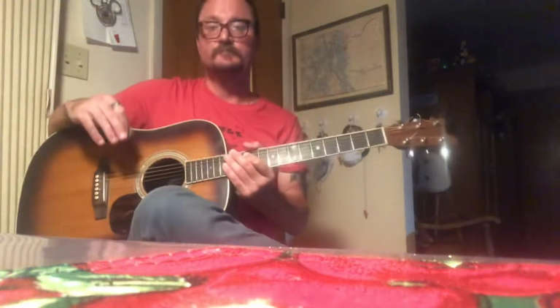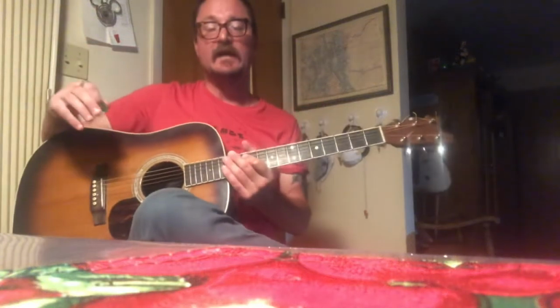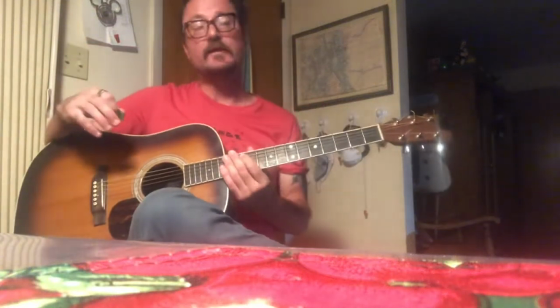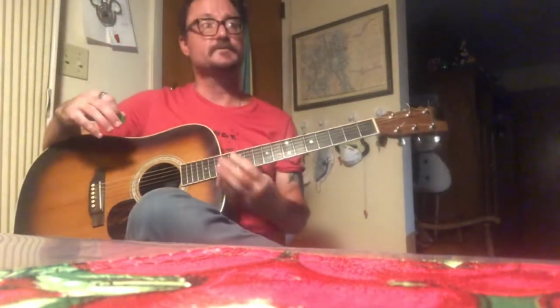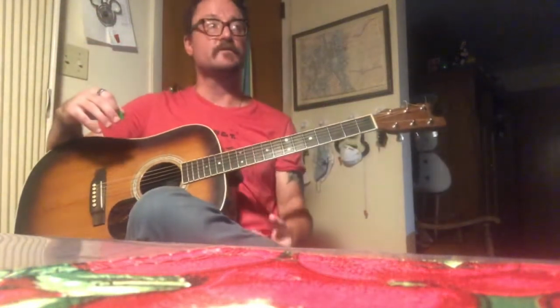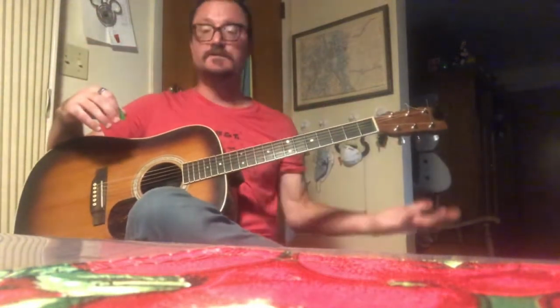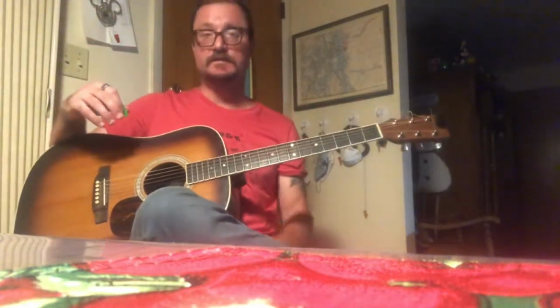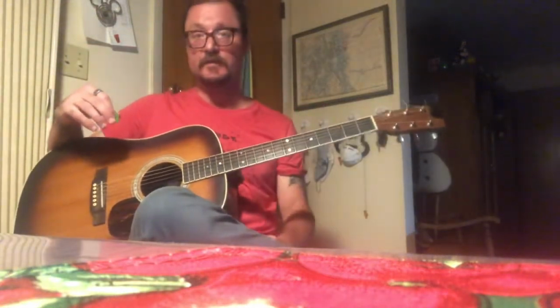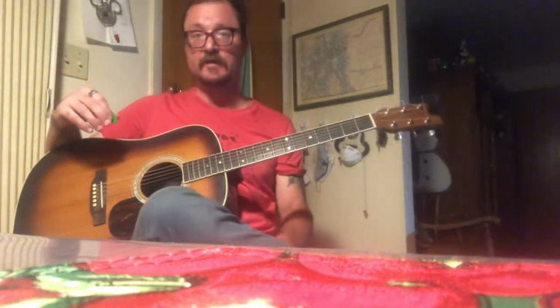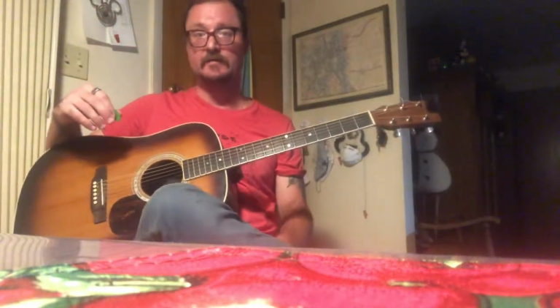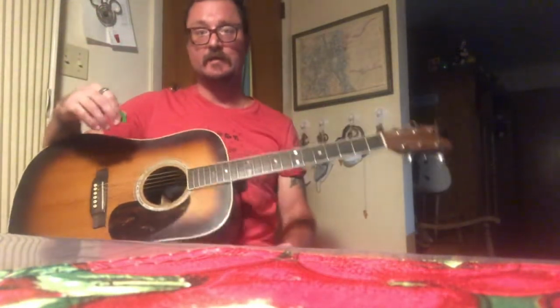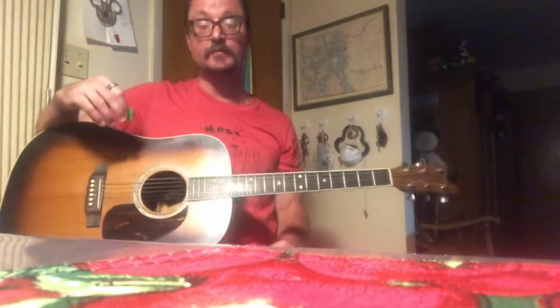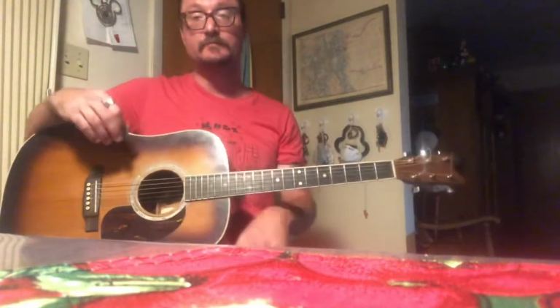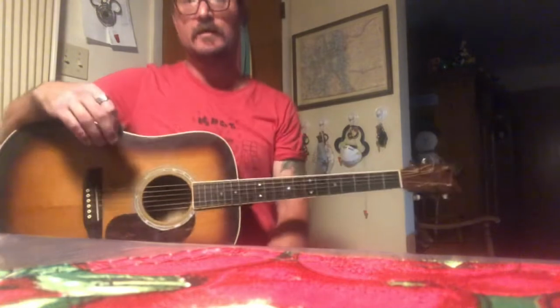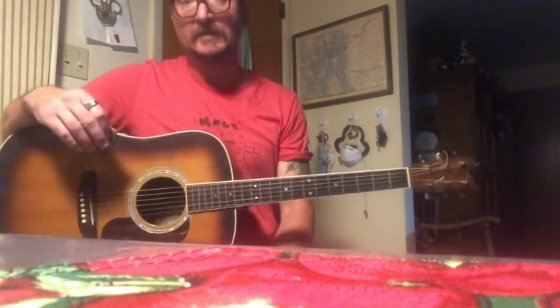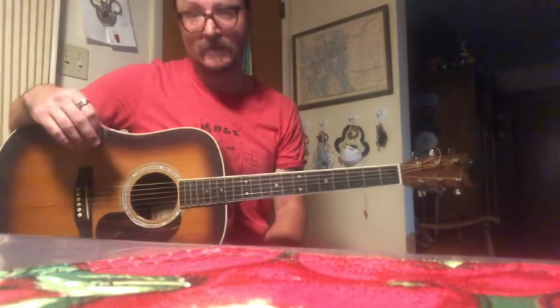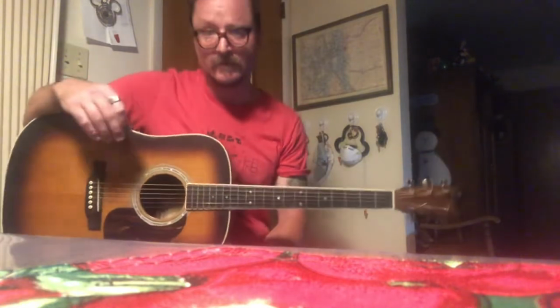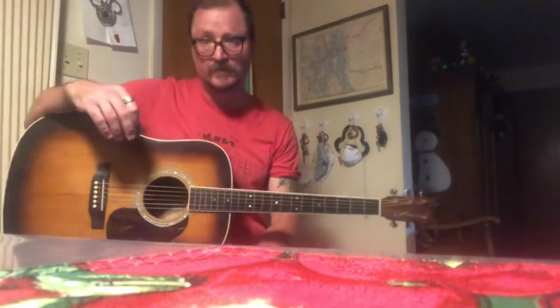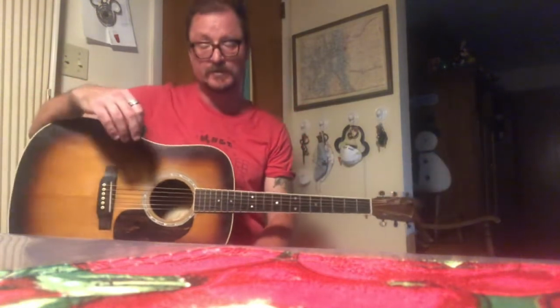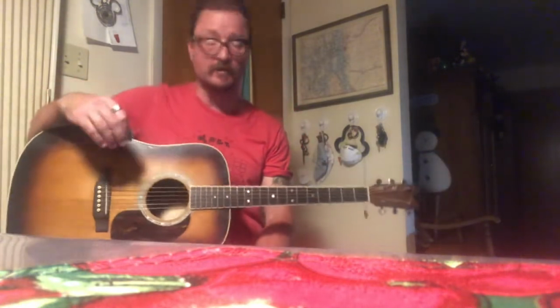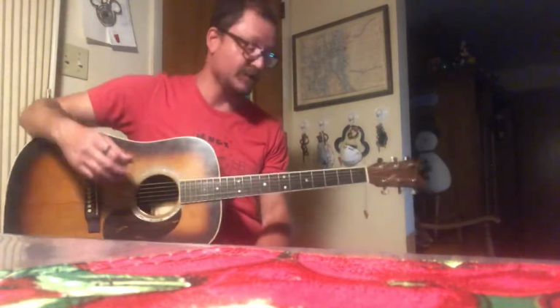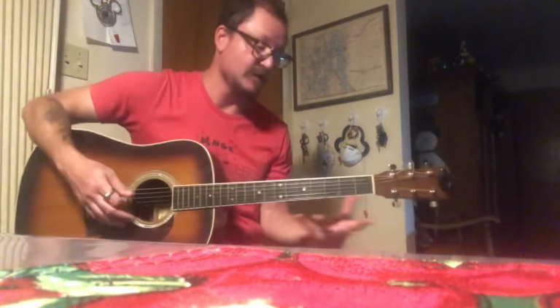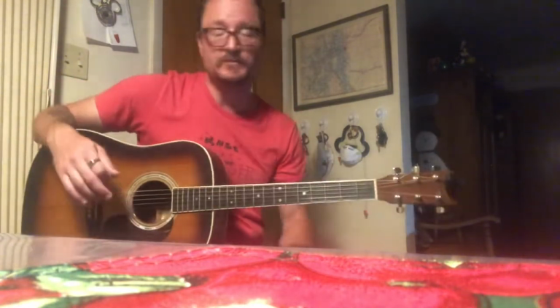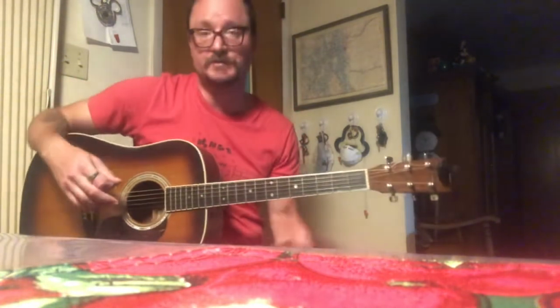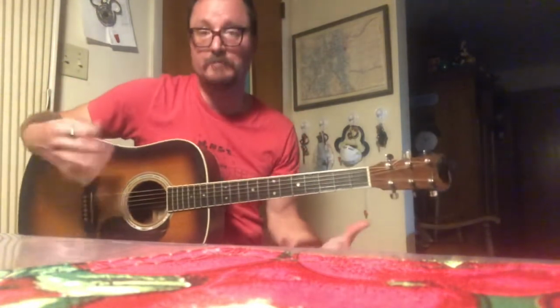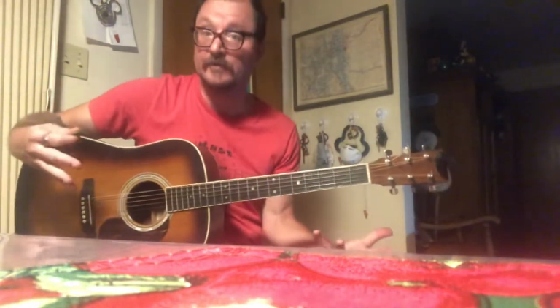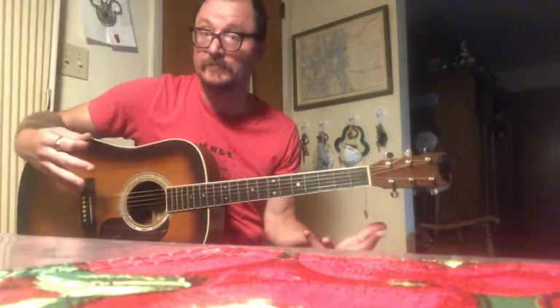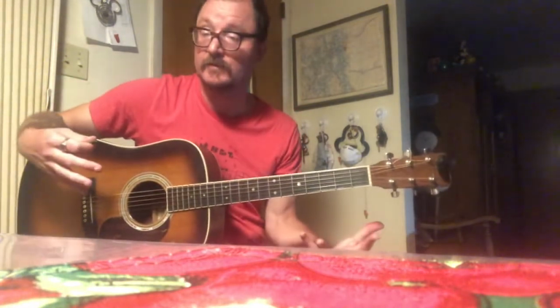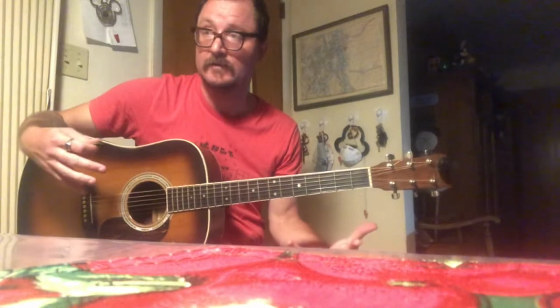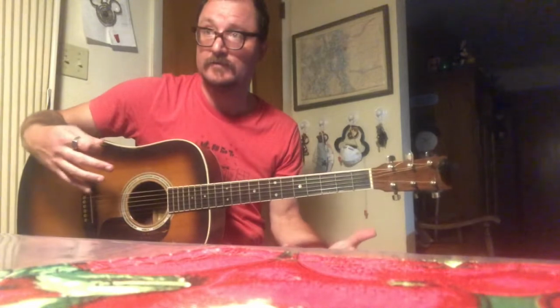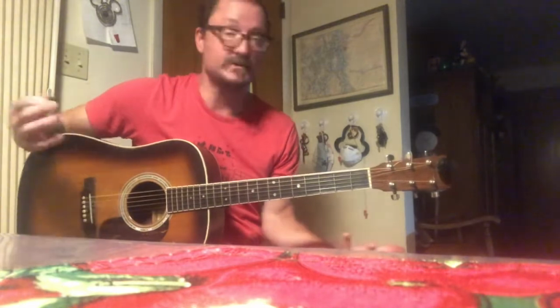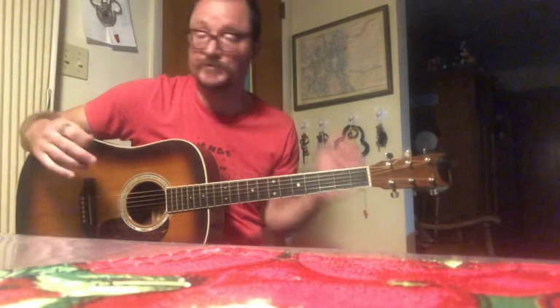Hi everybody. So of course it's the middle of the night and we're doing Metallica on acoustic guitar. This is gonna be Battery, just the intro.